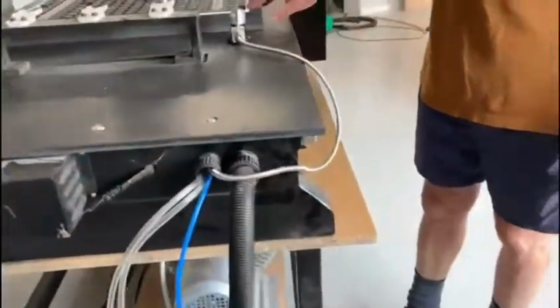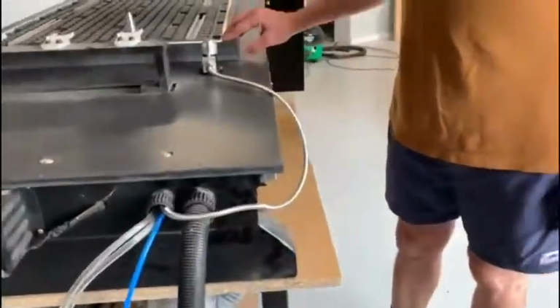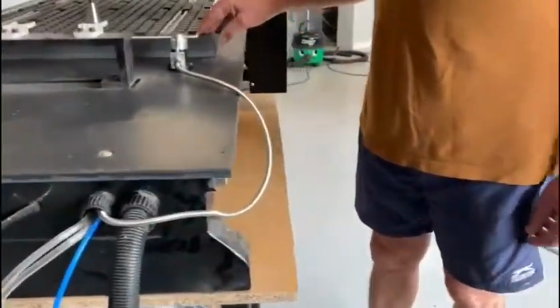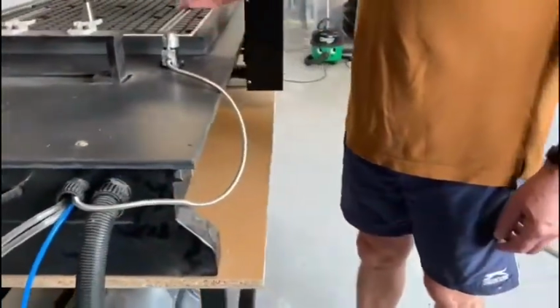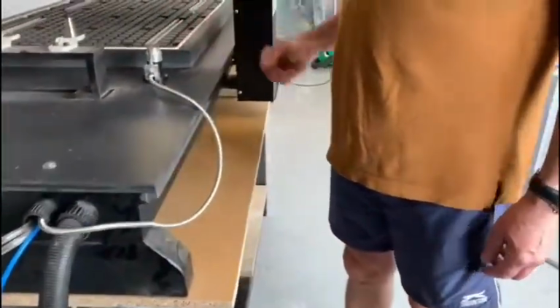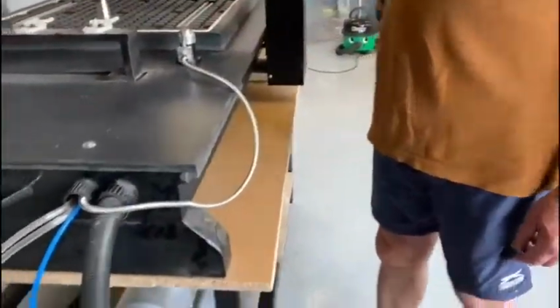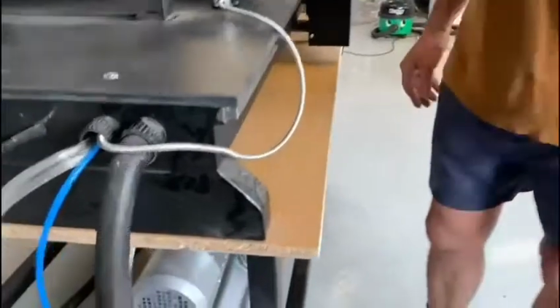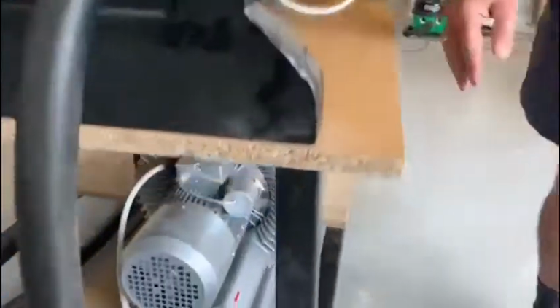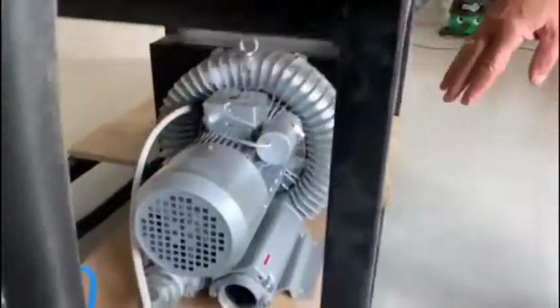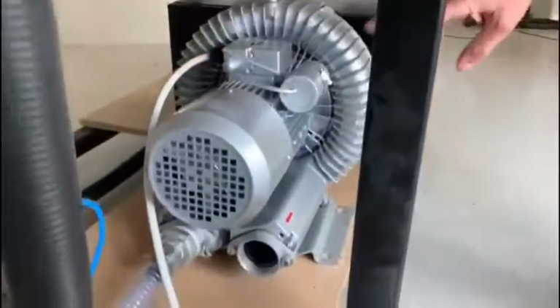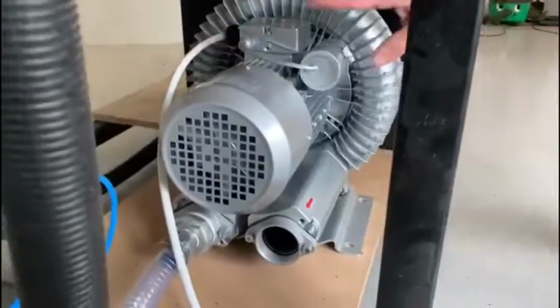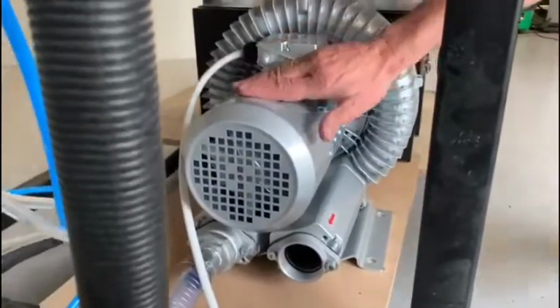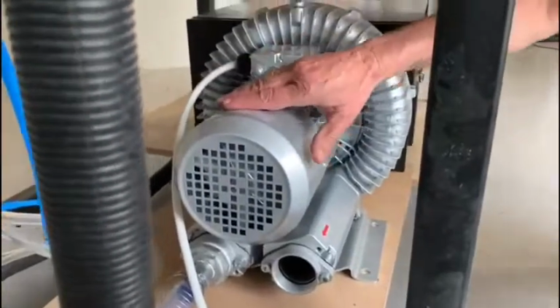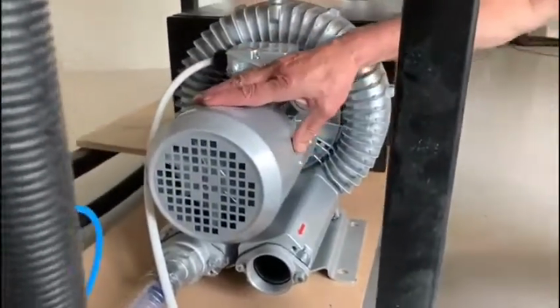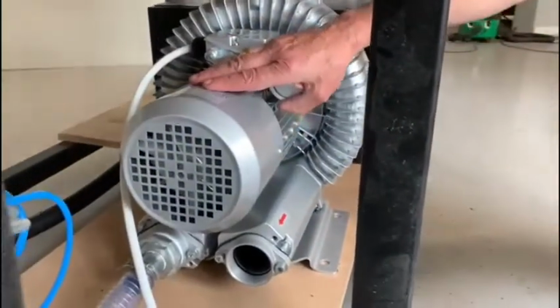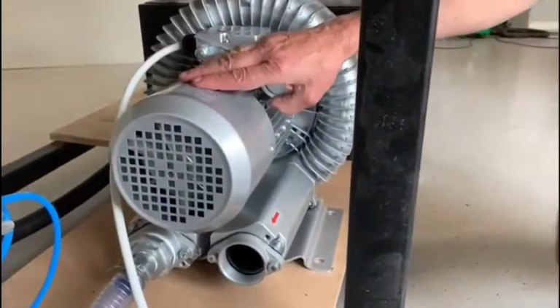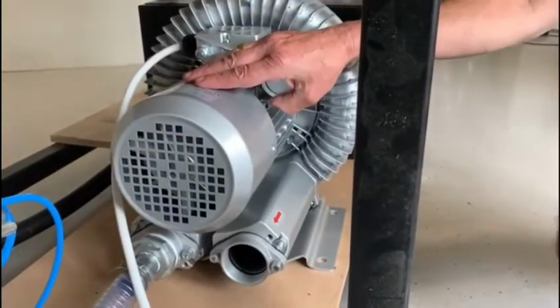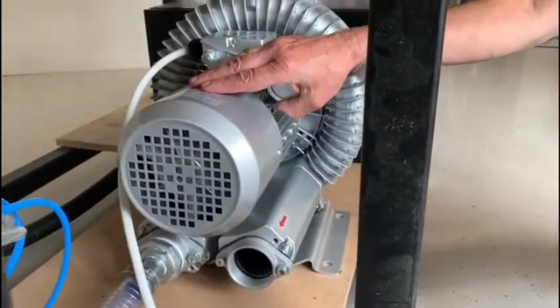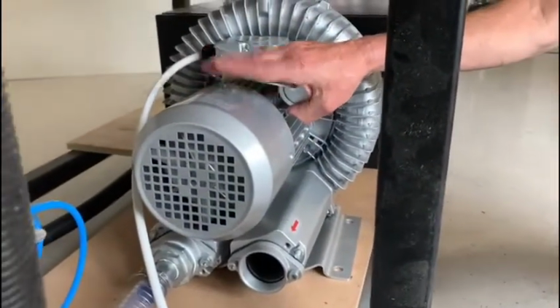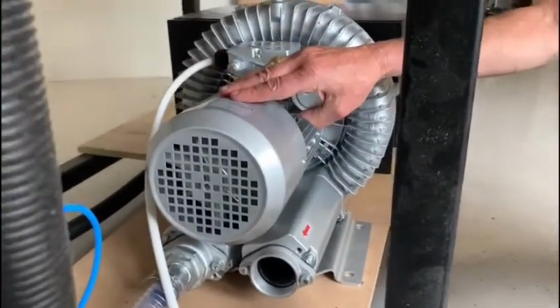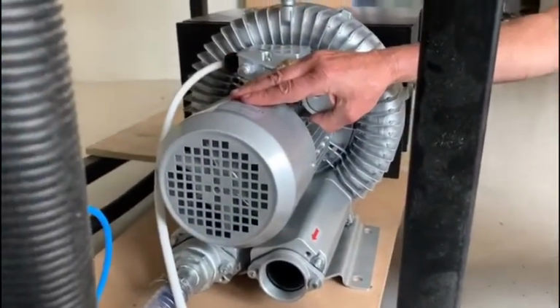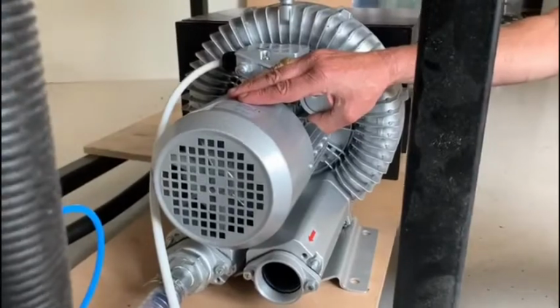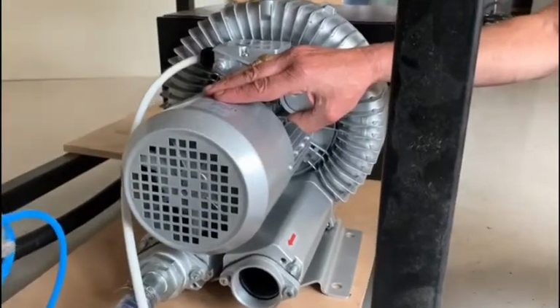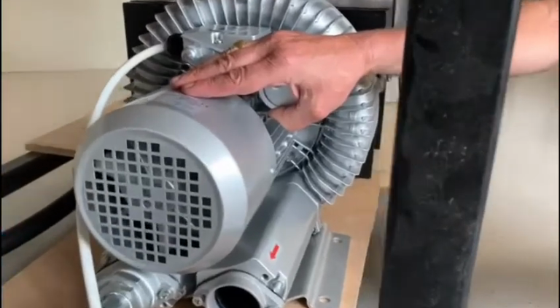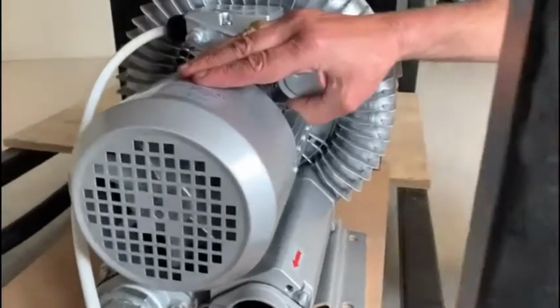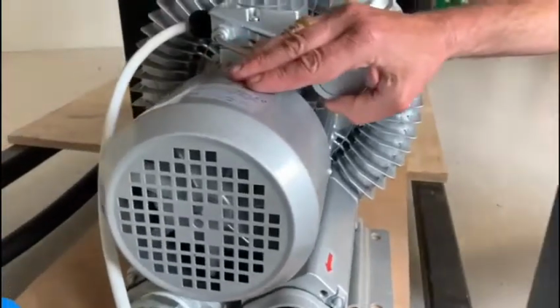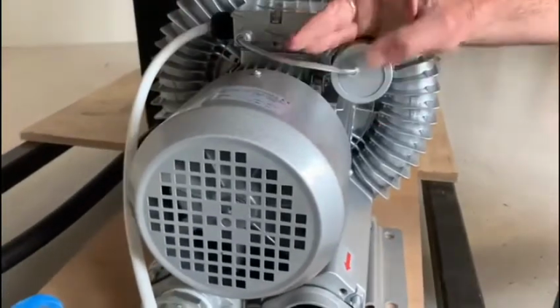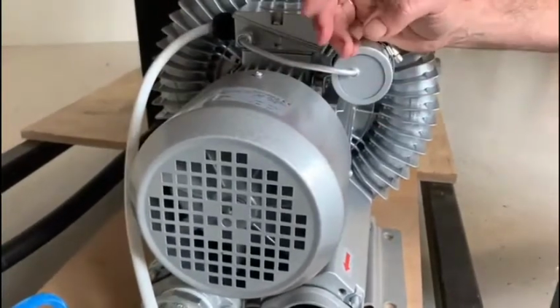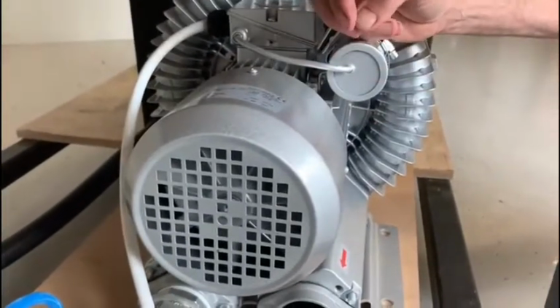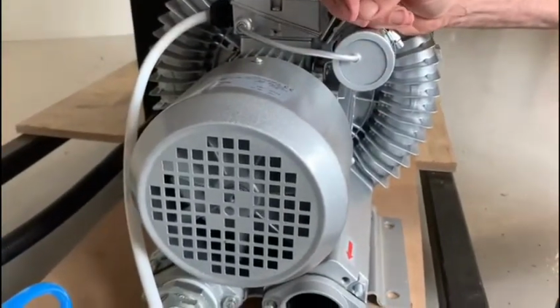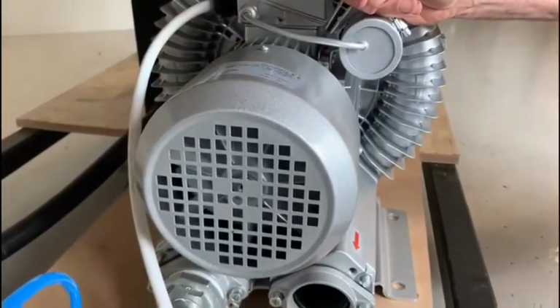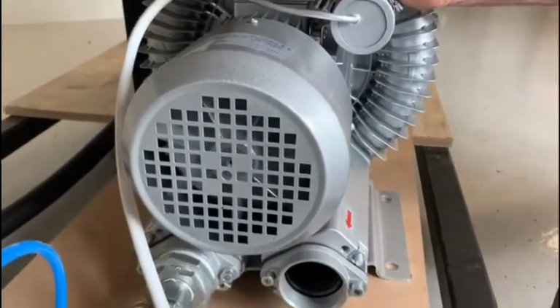And it's ideal for things like this. Vacuum pump for single phase — 2.2kW — produces easy enough suction for that.